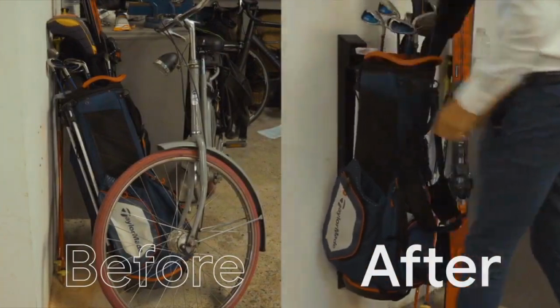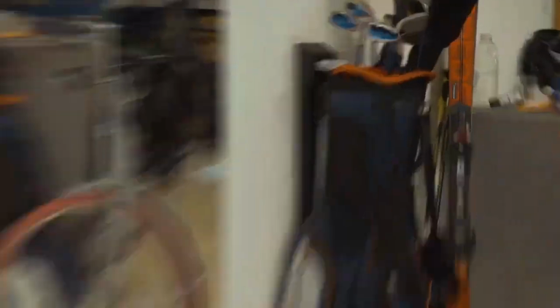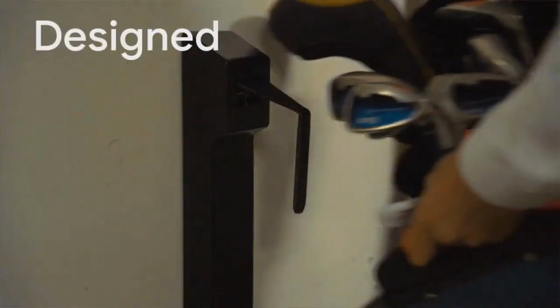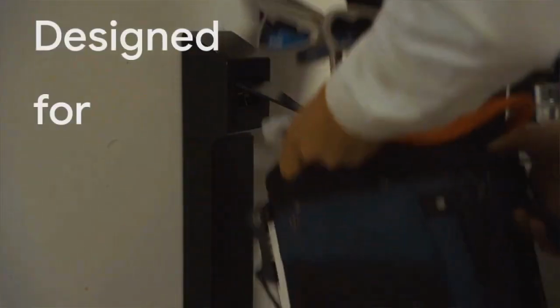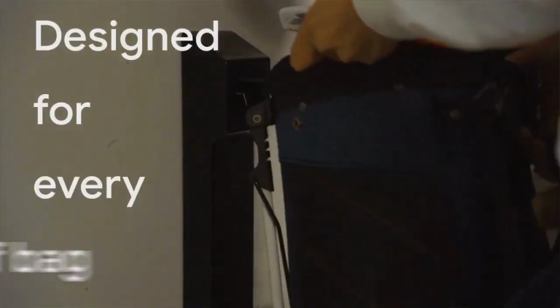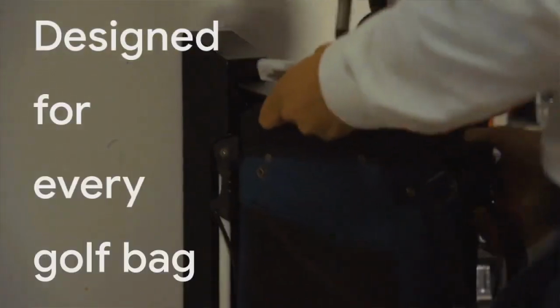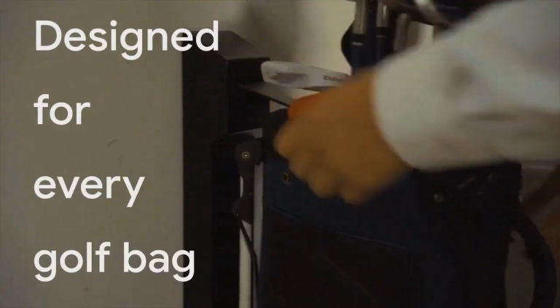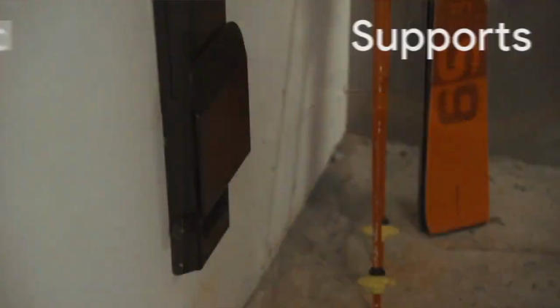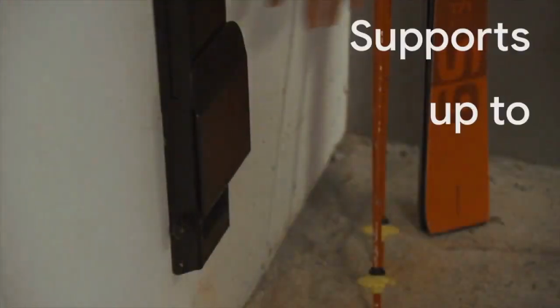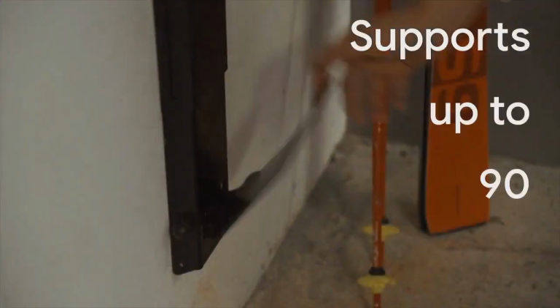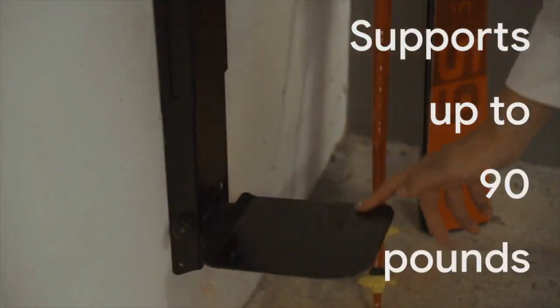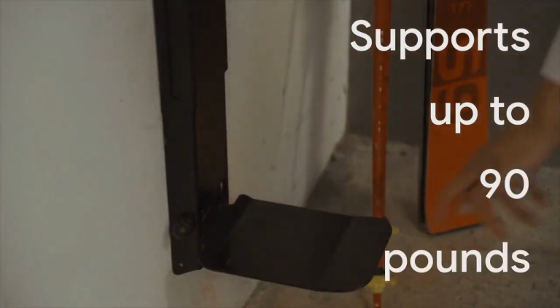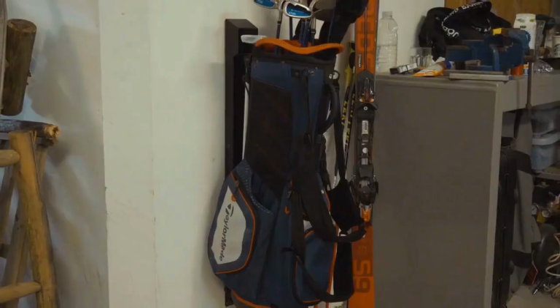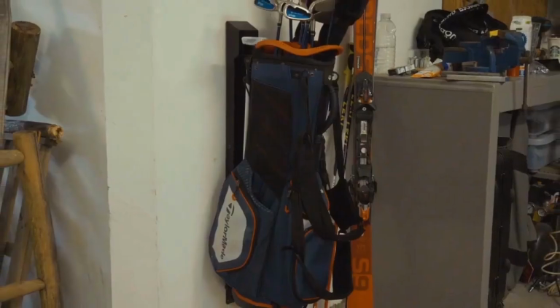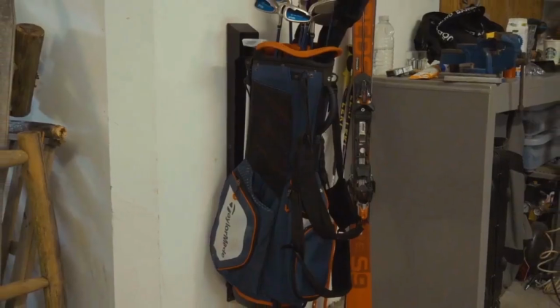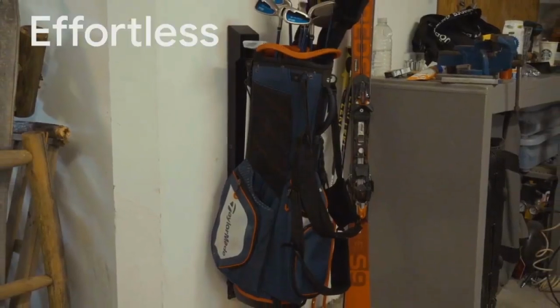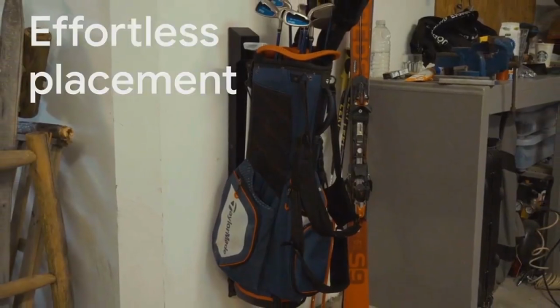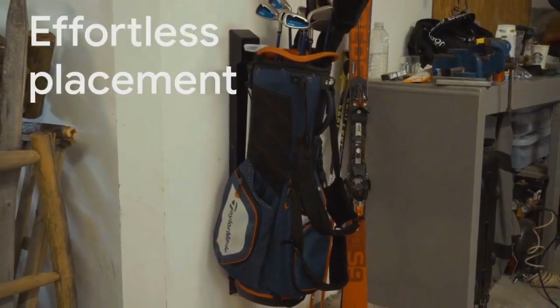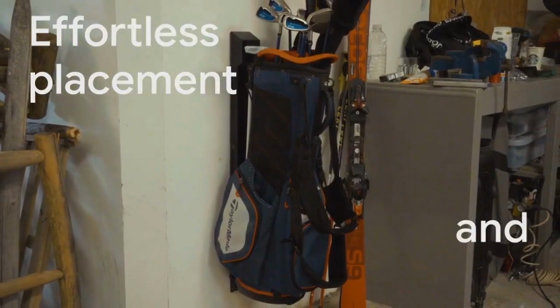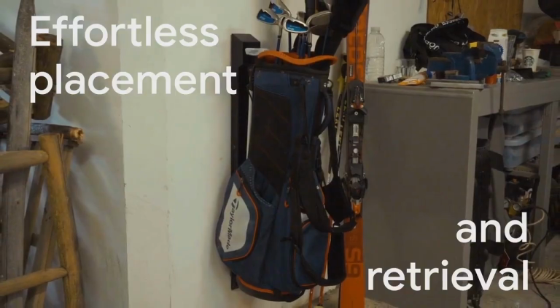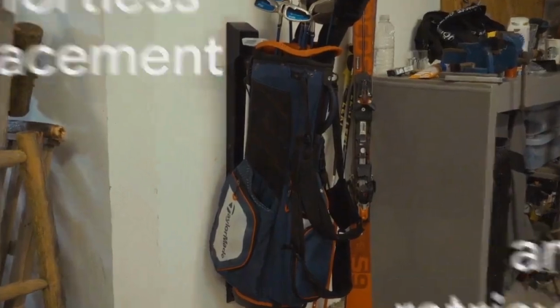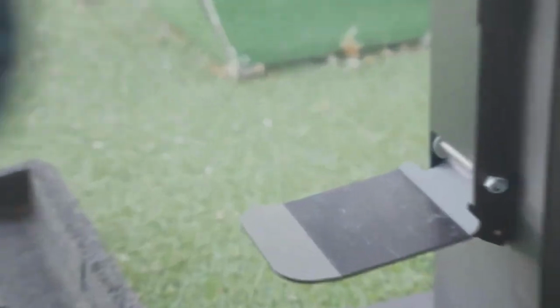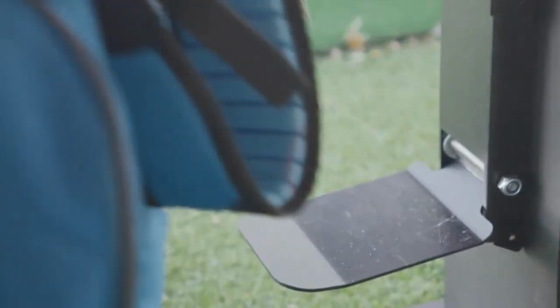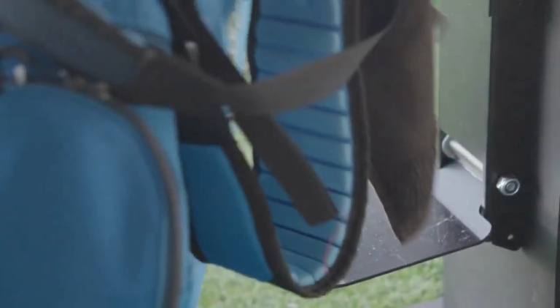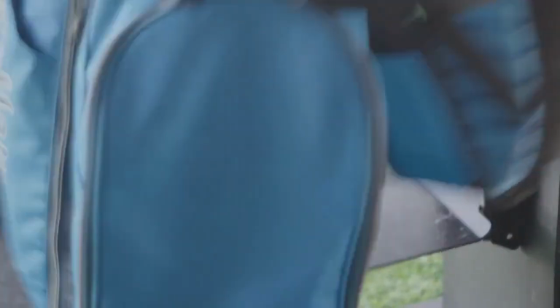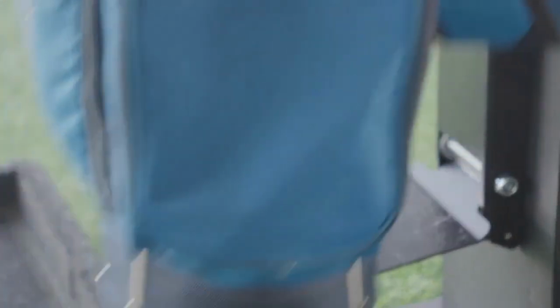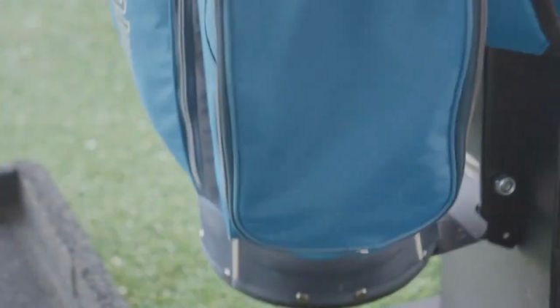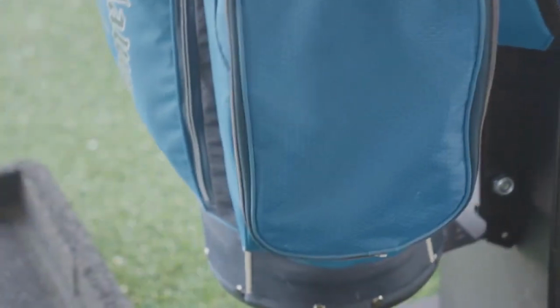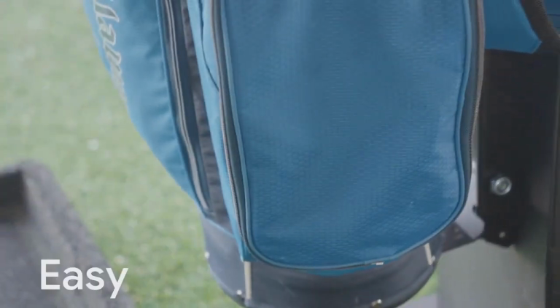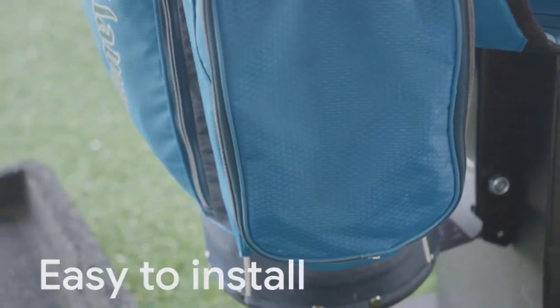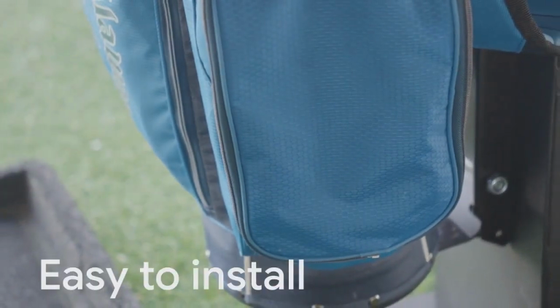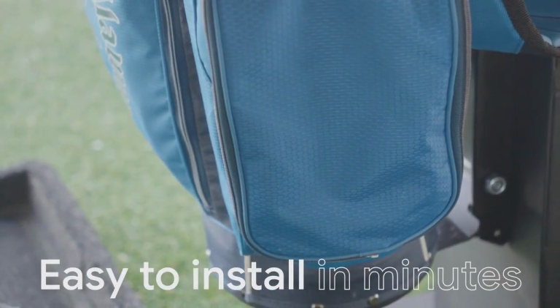ClubsDoc is designed for every golf bag, supports up to 90 pounds, and is designed to allow for effortless placement and retrieval. ClubsDoc offers a streamlined, space-saving, and easy-to-install solution.